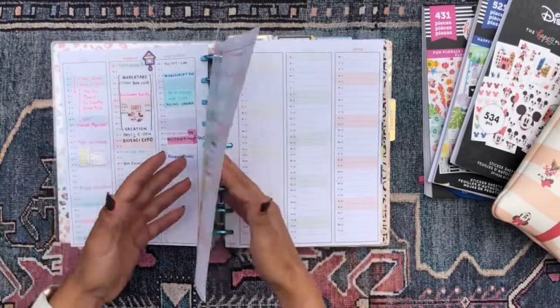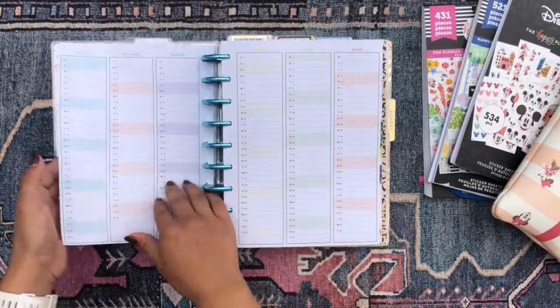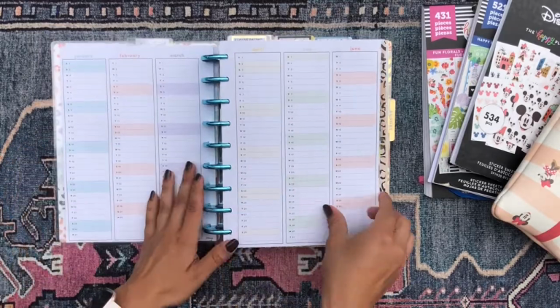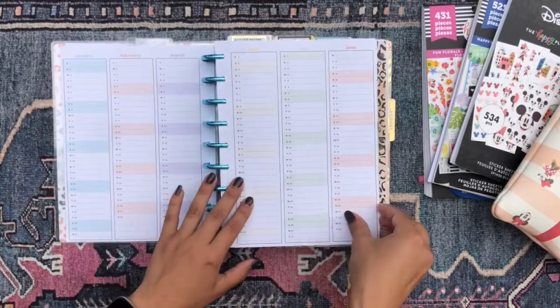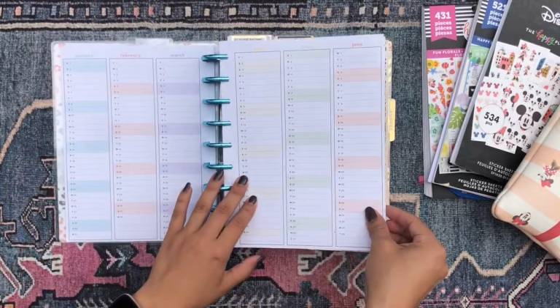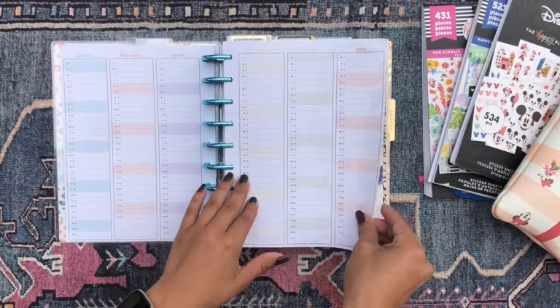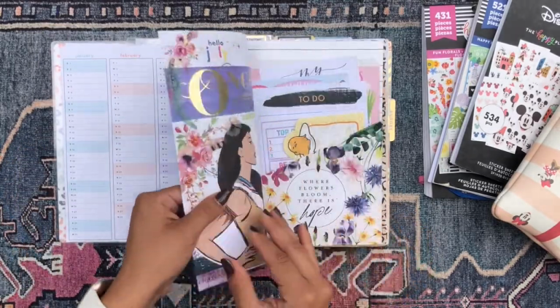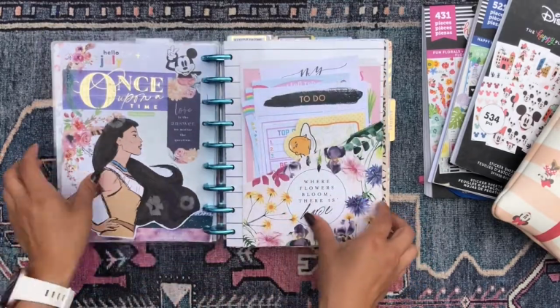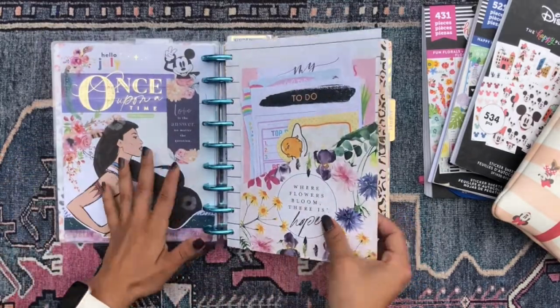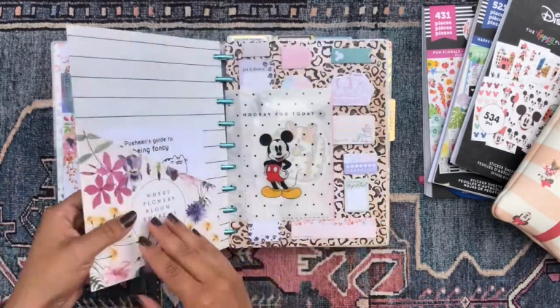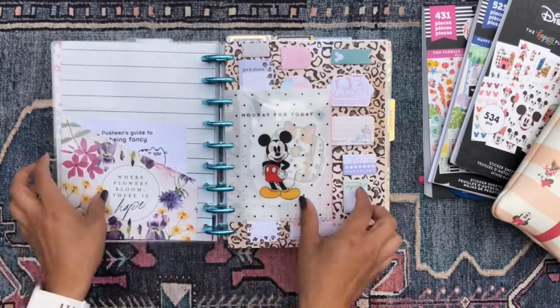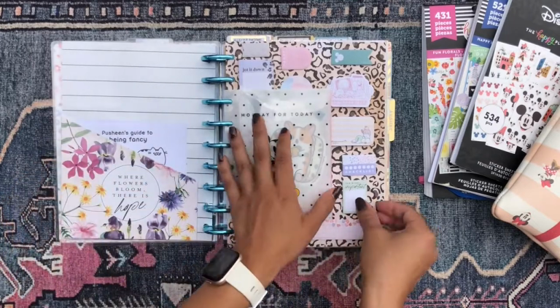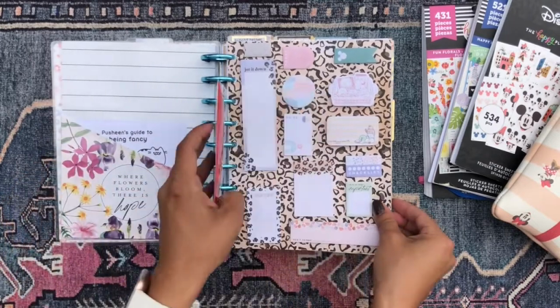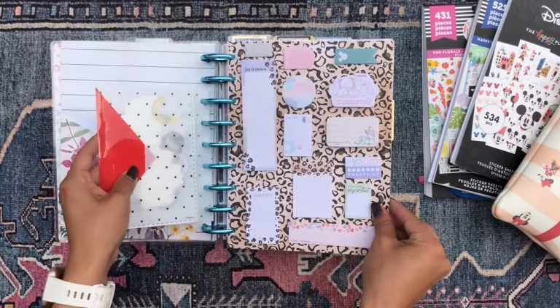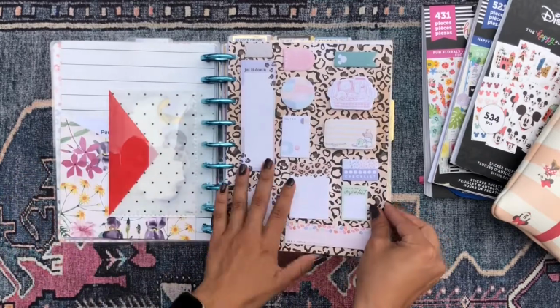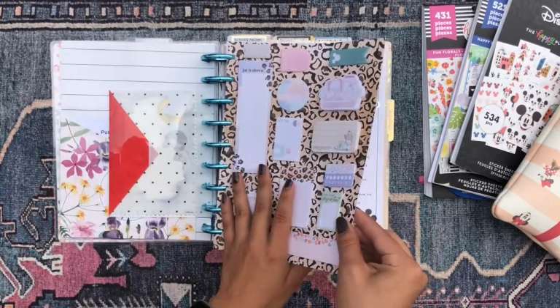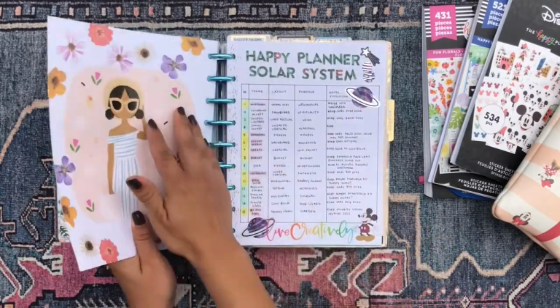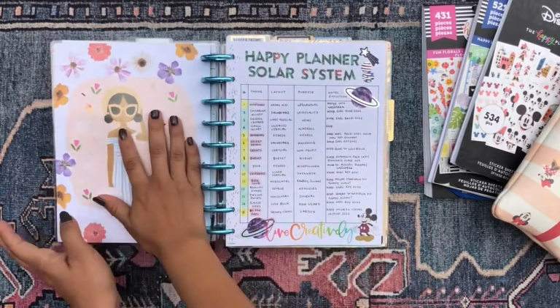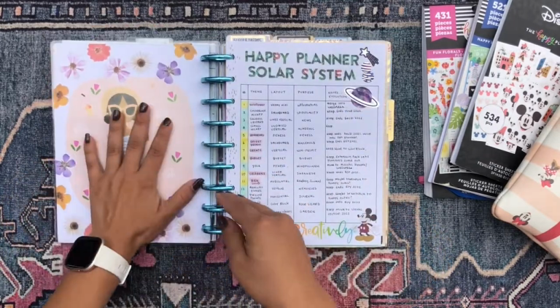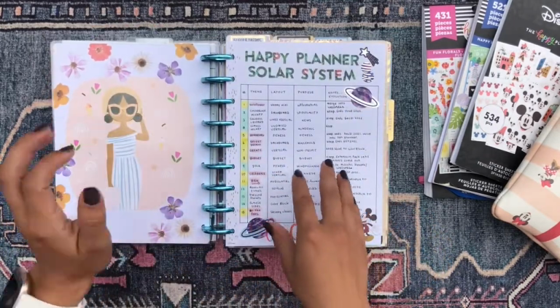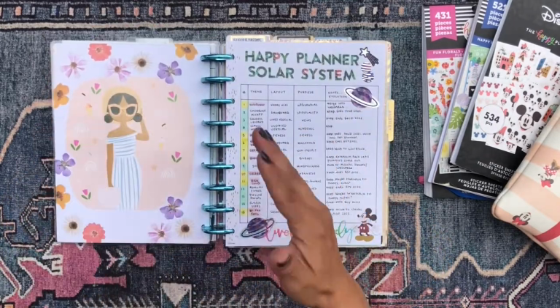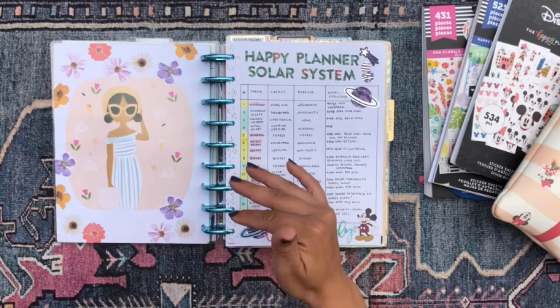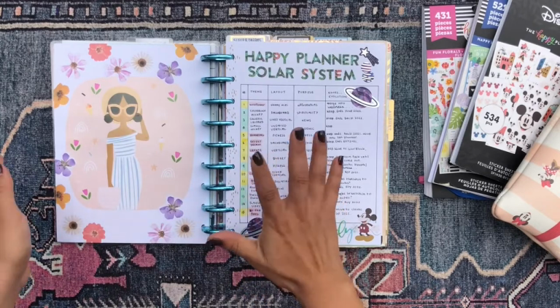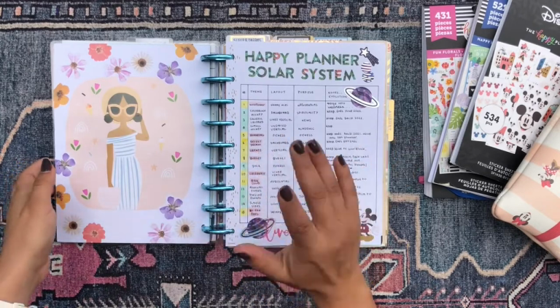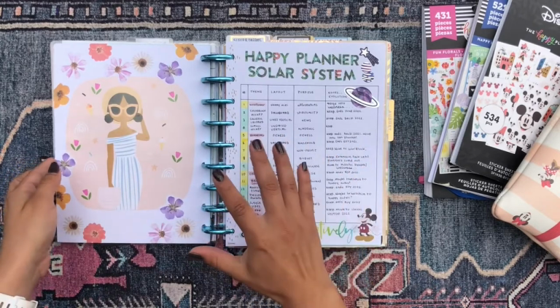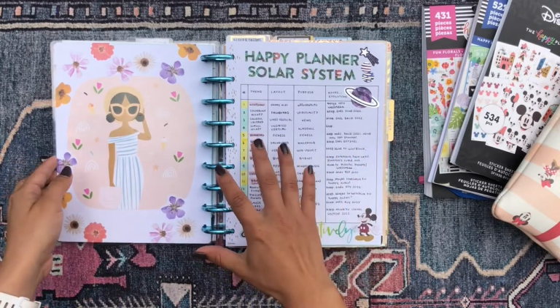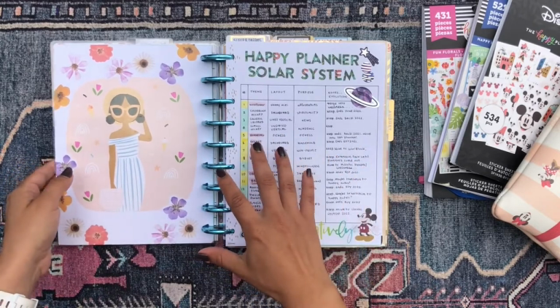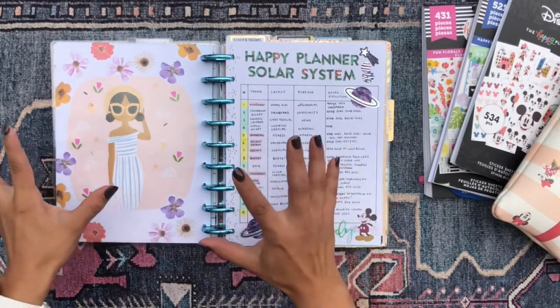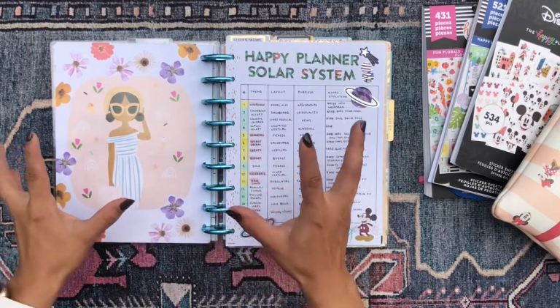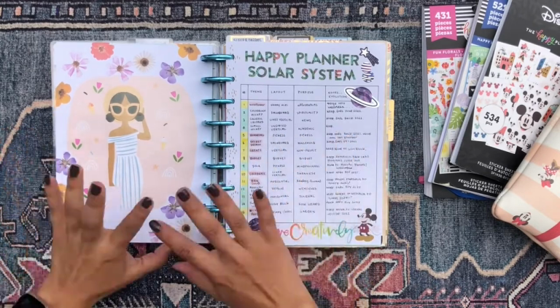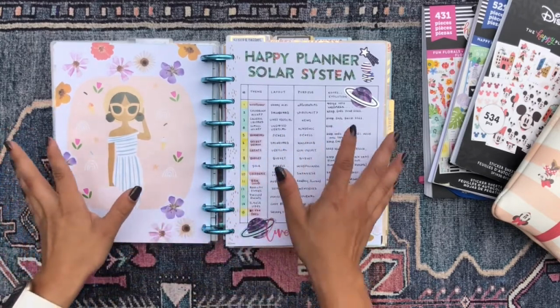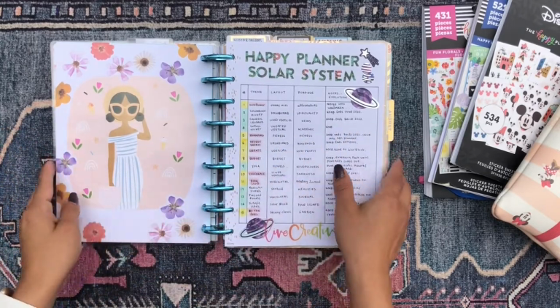Not much different for the calendar pages here or my folder, or my sticky note dashboard. This is all pretty much still the same from my last flip through. So if you're interested in checking out any of those flip throughs, they're all on my channel.